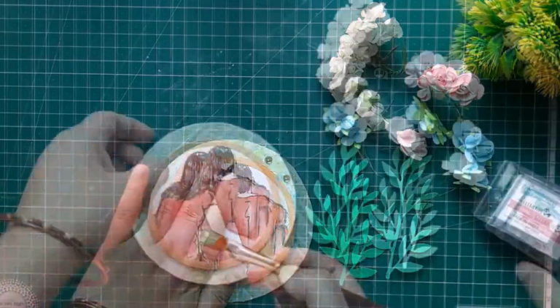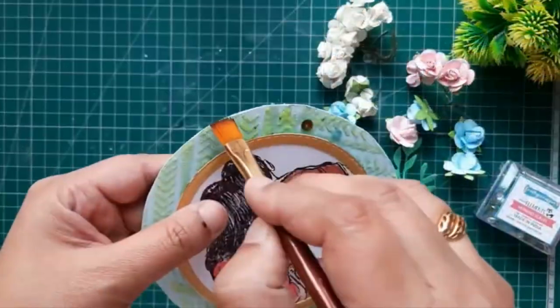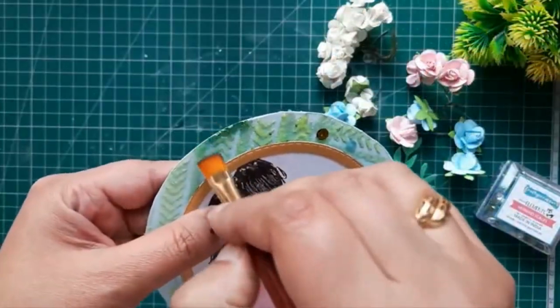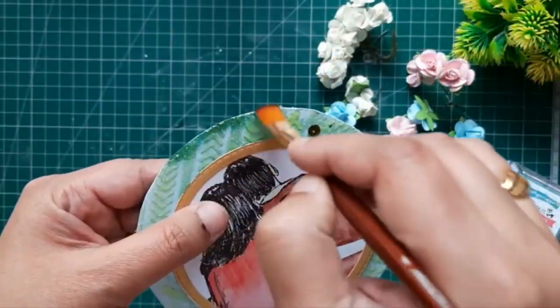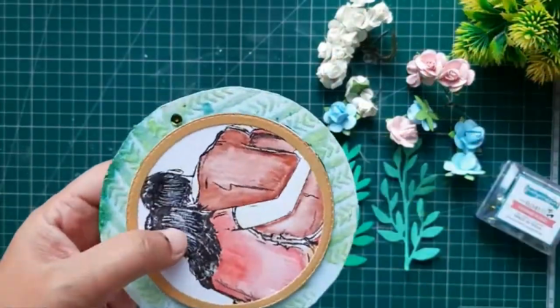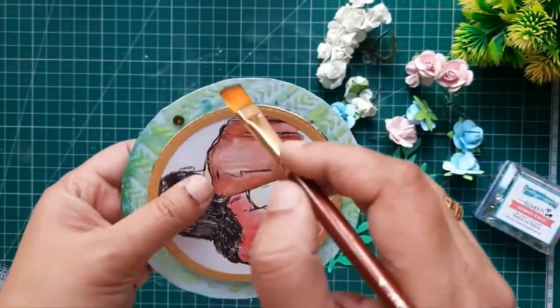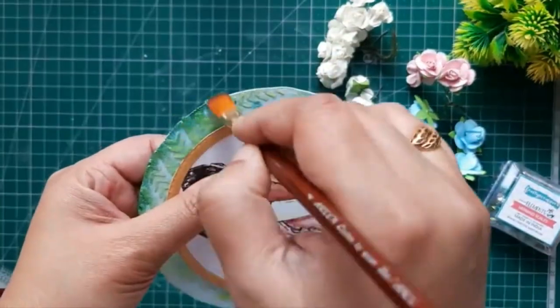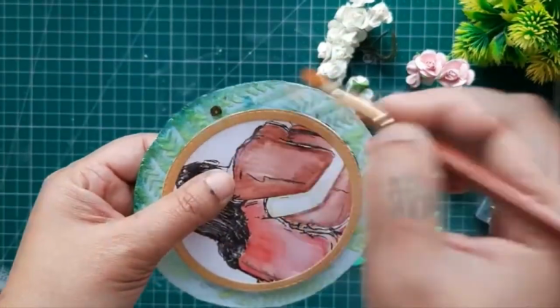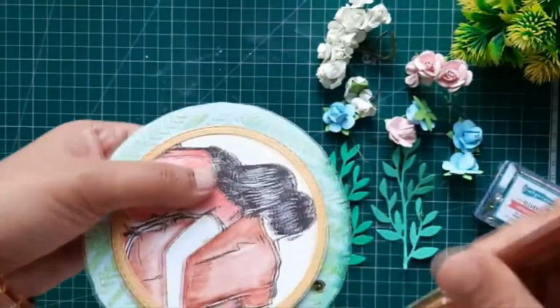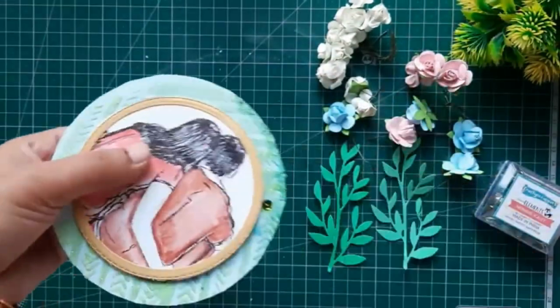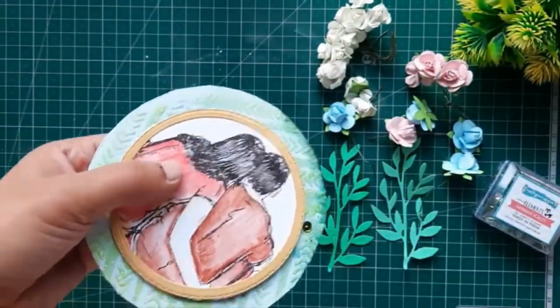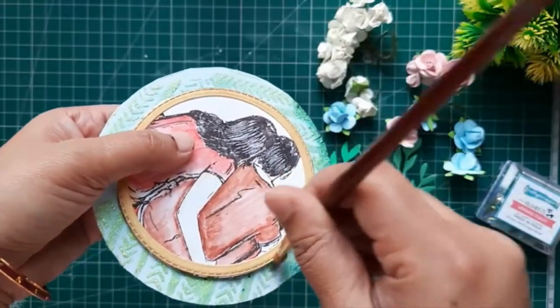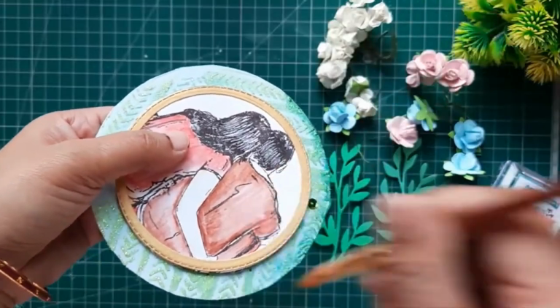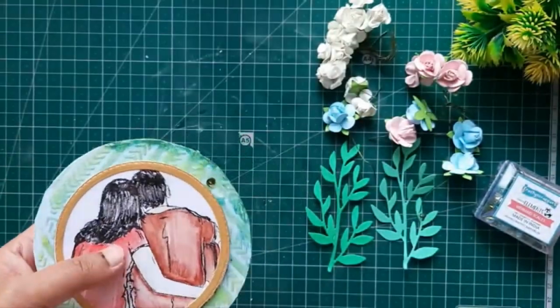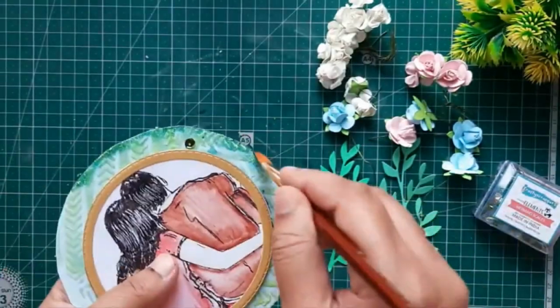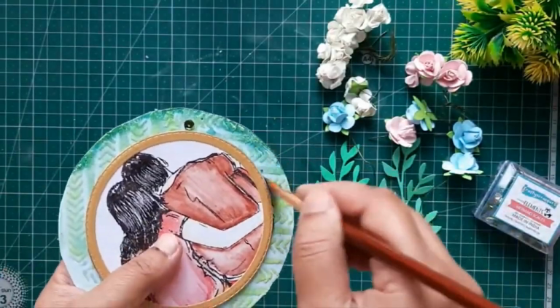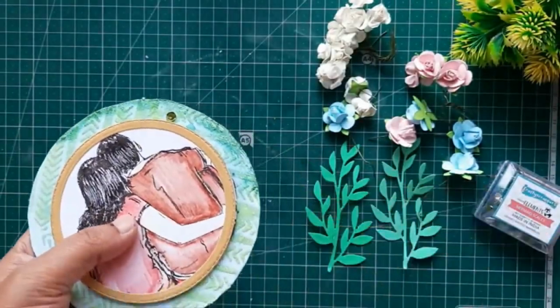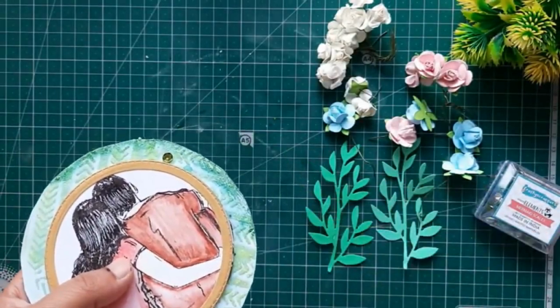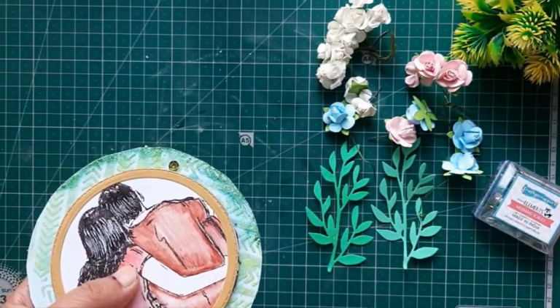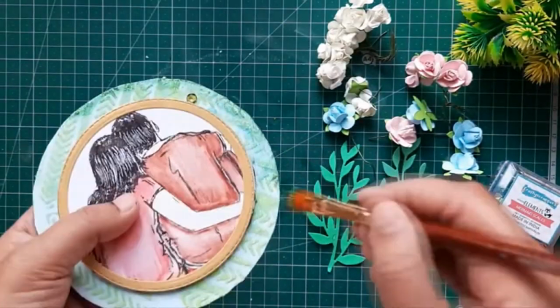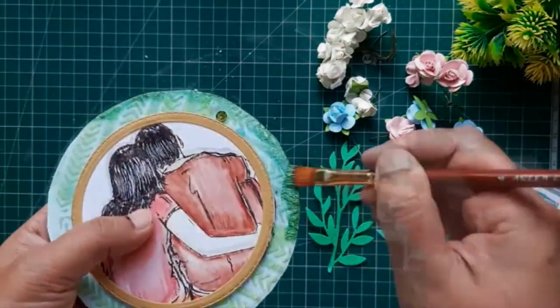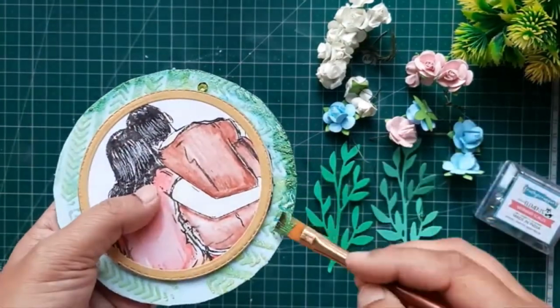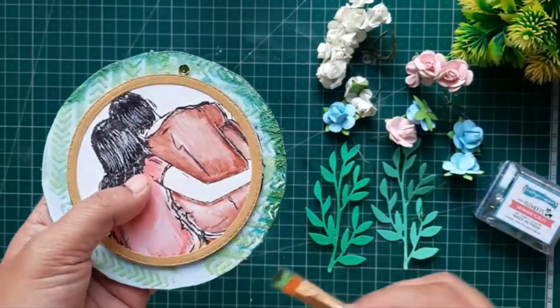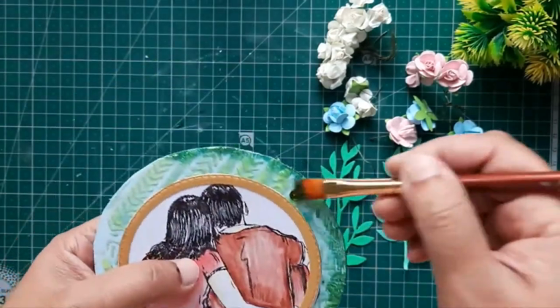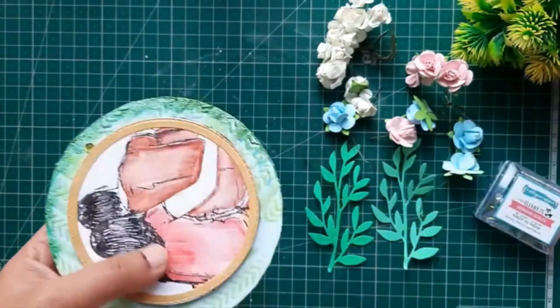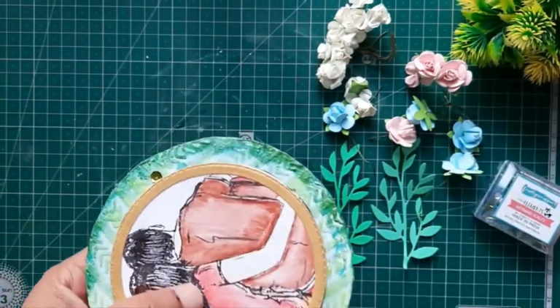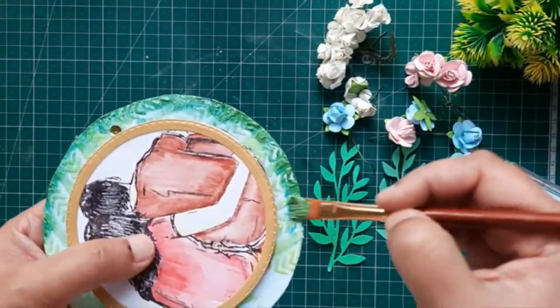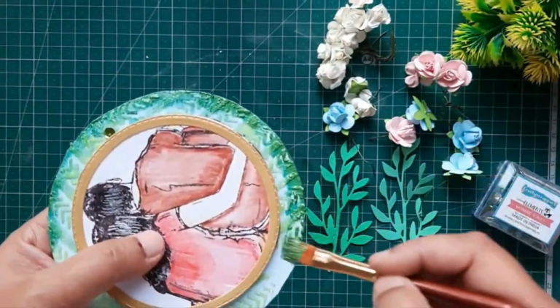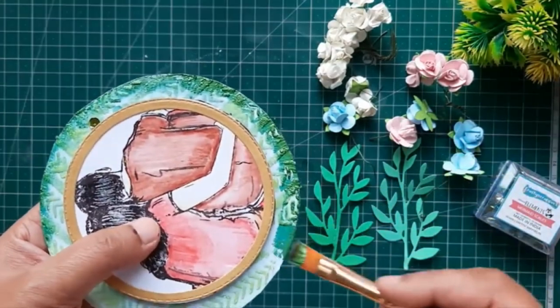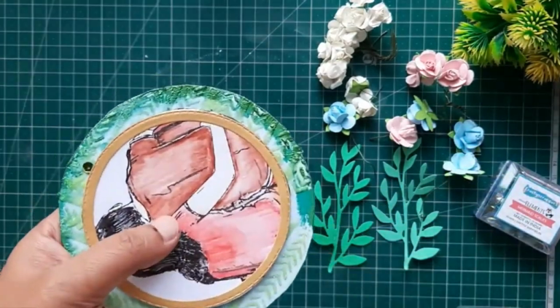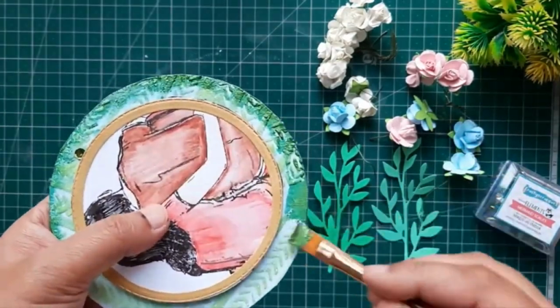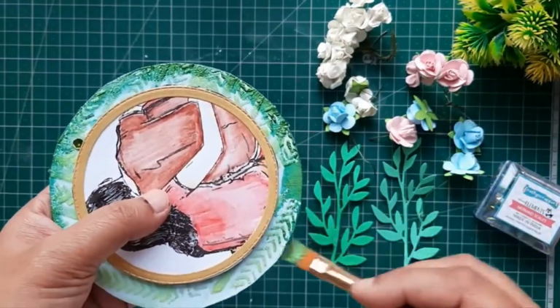Before applying all my embellishments, I'm going to cover the edges. Here I'm using a green metallic chalk paint all around the edges, just to make it more enhanced and make my project look very beautiful.